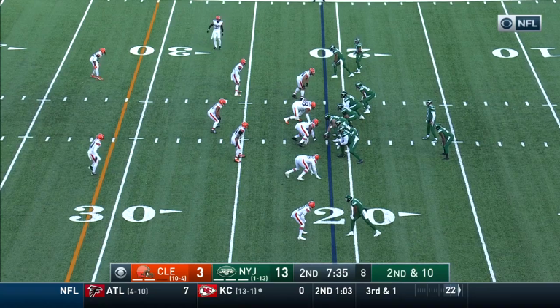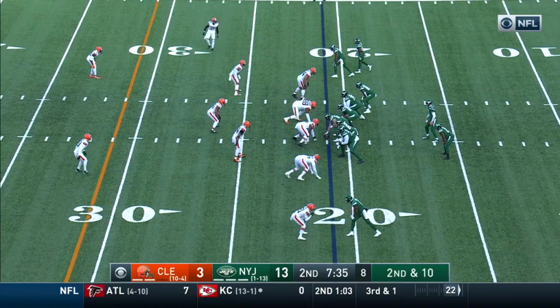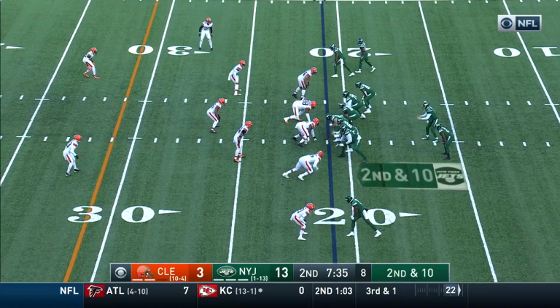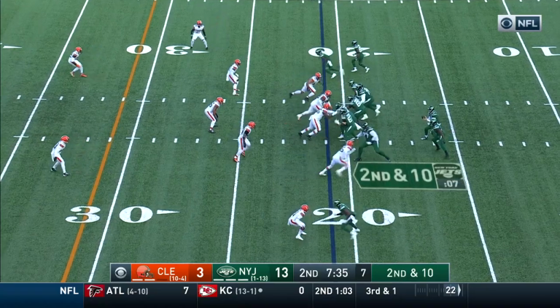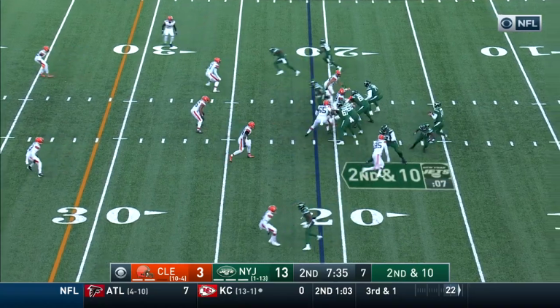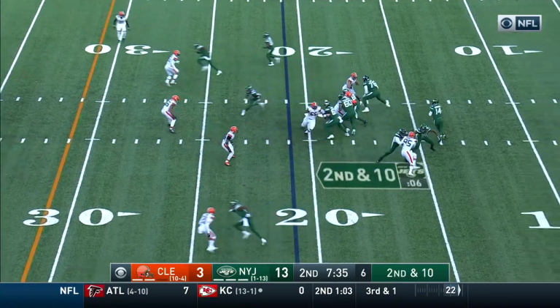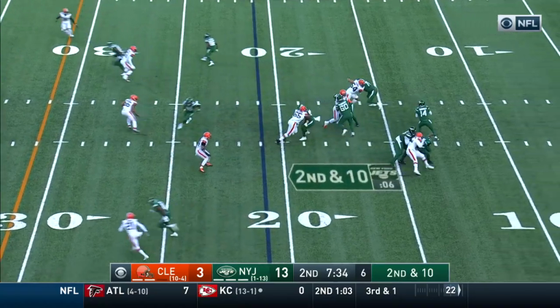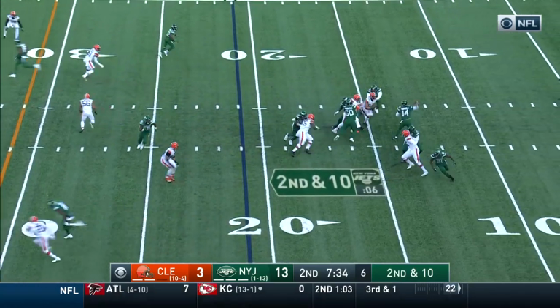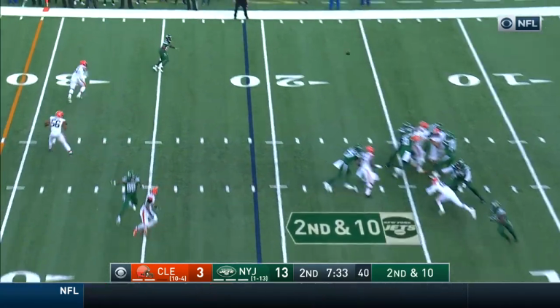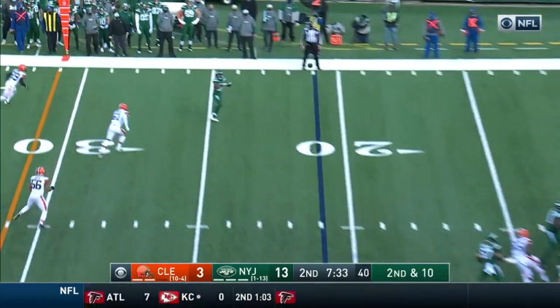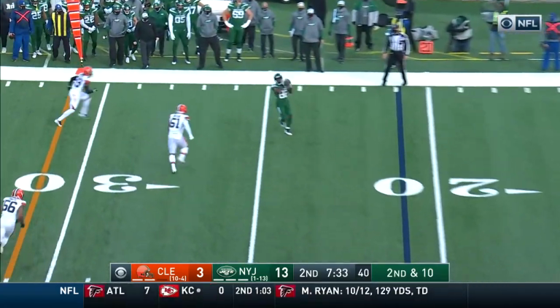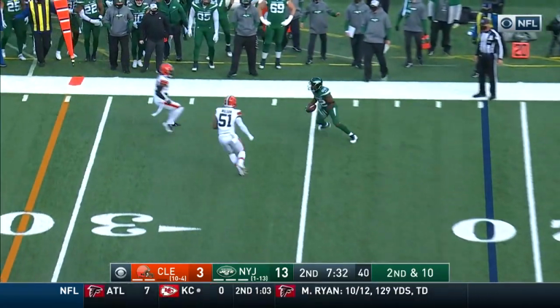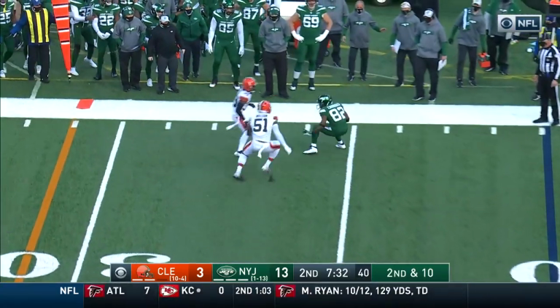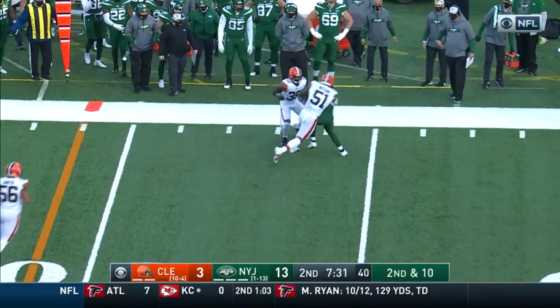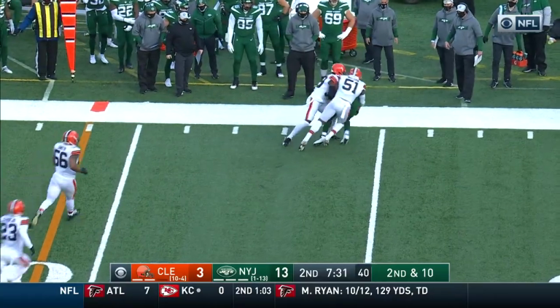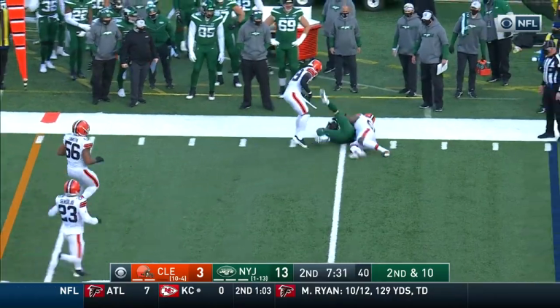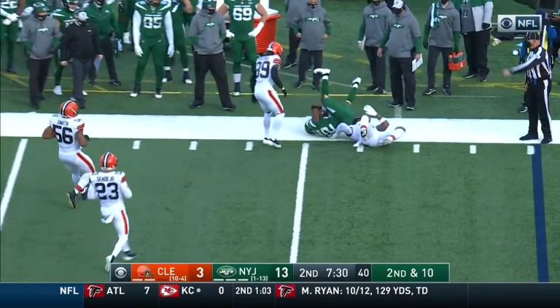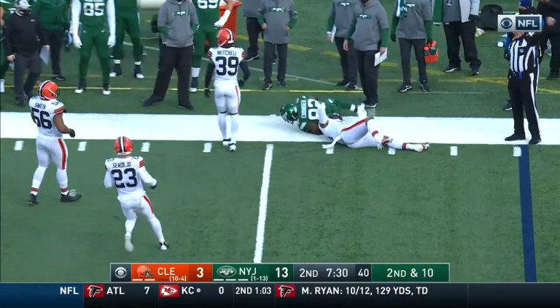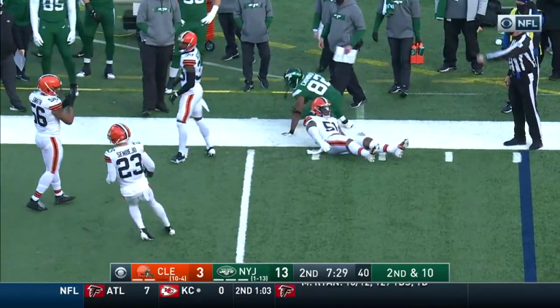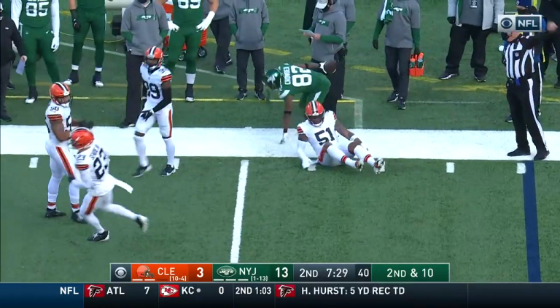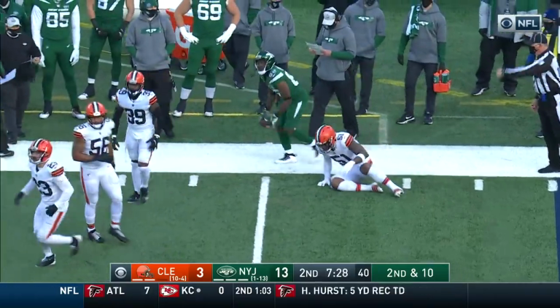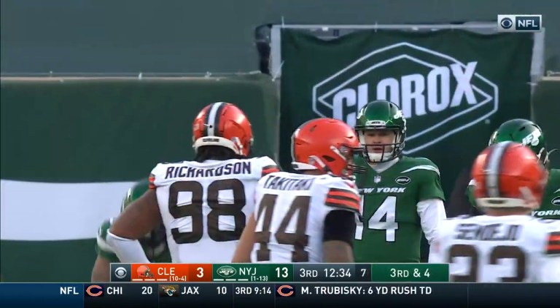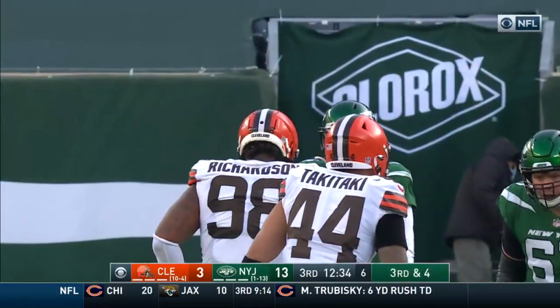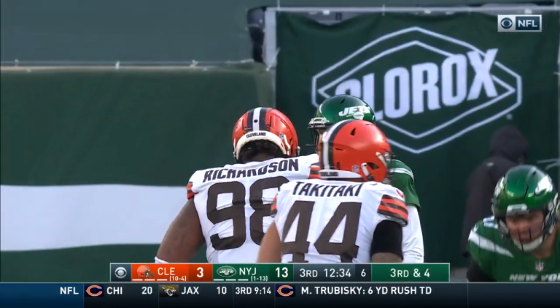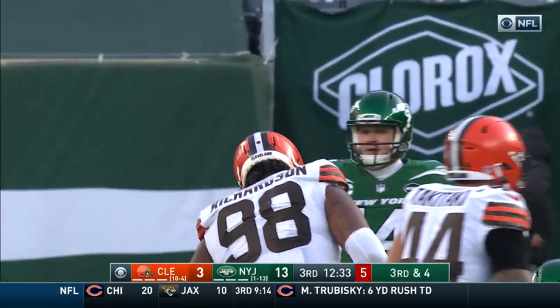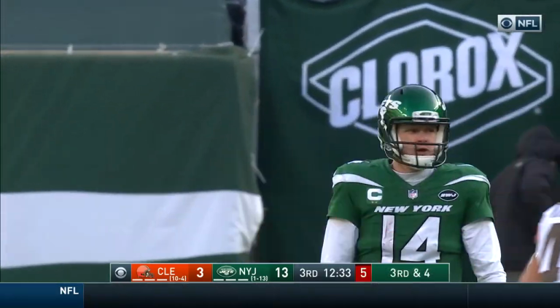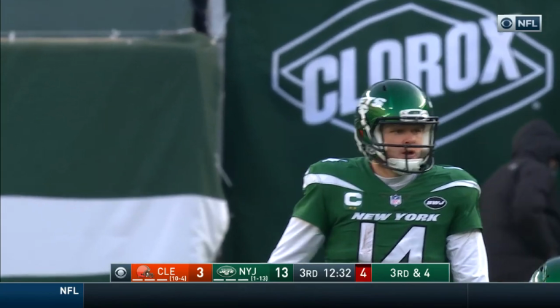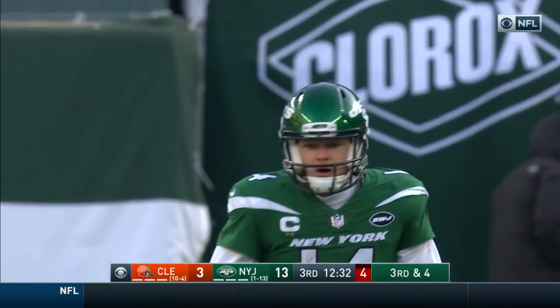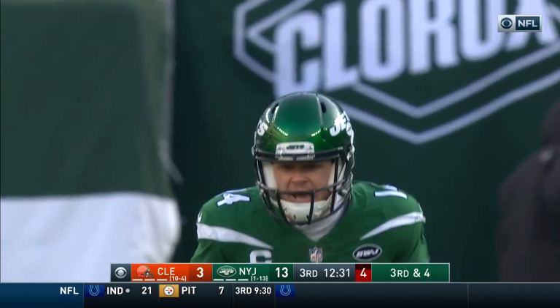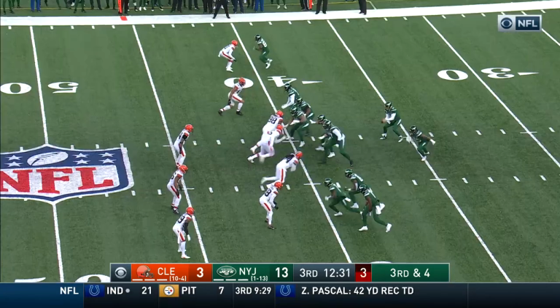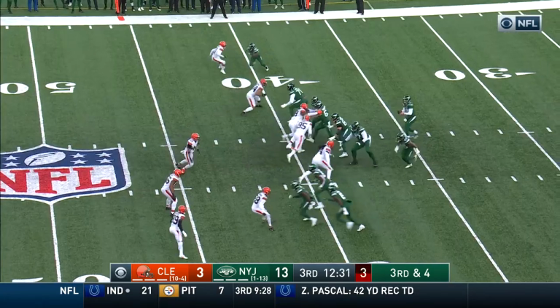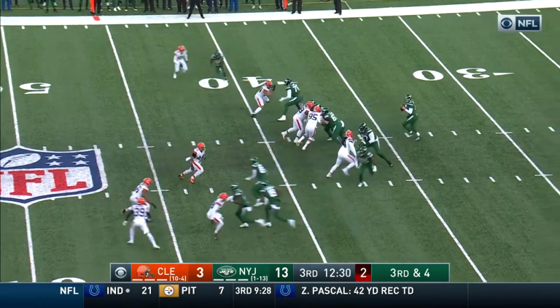Second down and 10. Block at the right tackle — that's Crowder outside. He's wrapped up by Mack Wilson, former Viking, as we said, claimed November 16th off waivers.